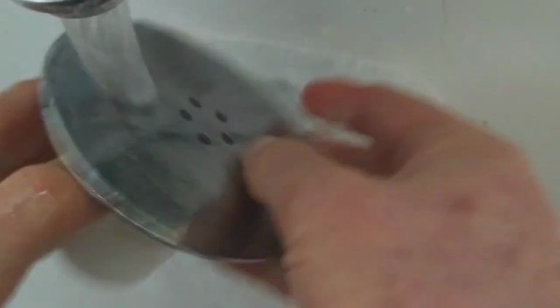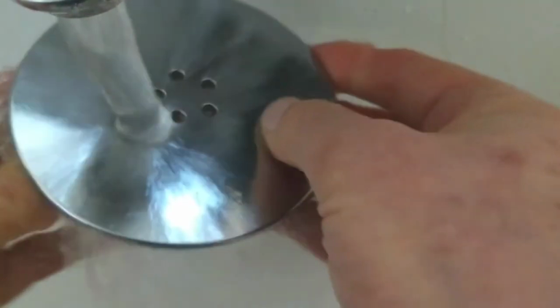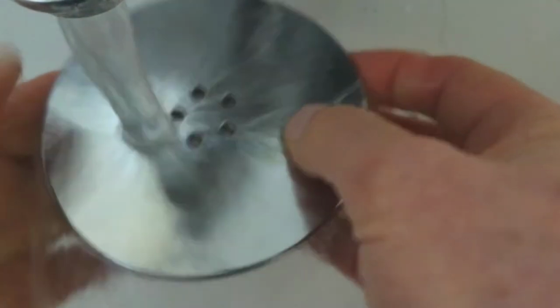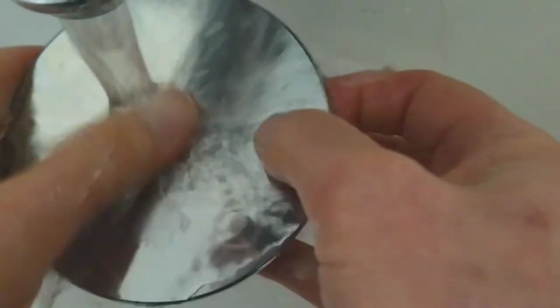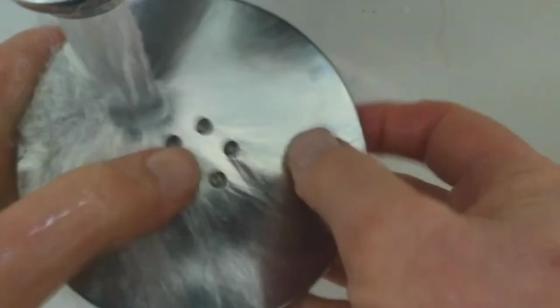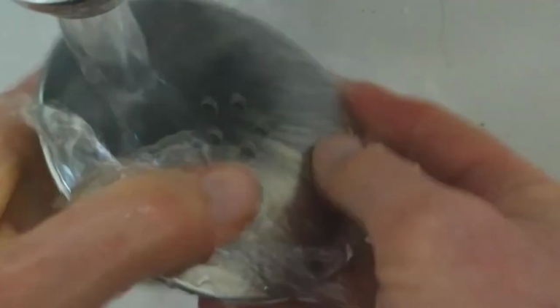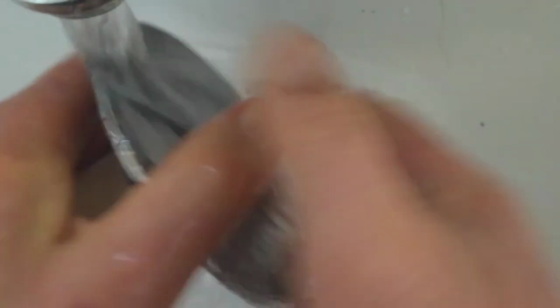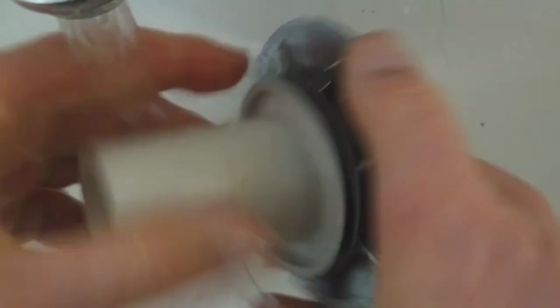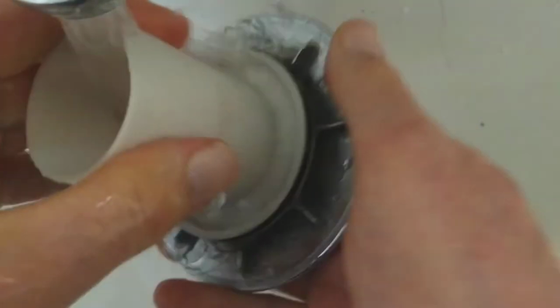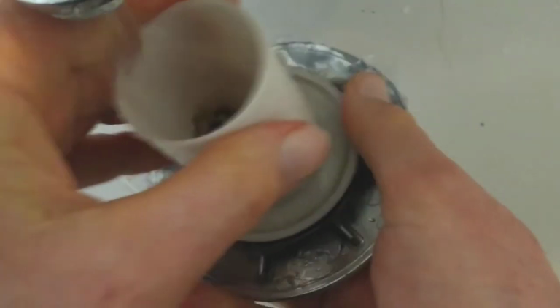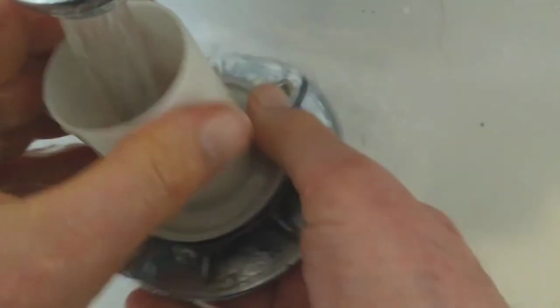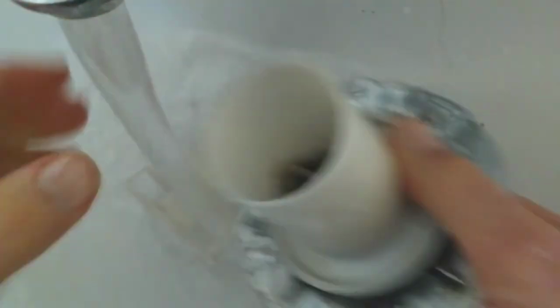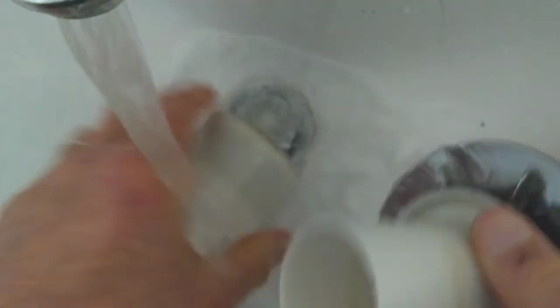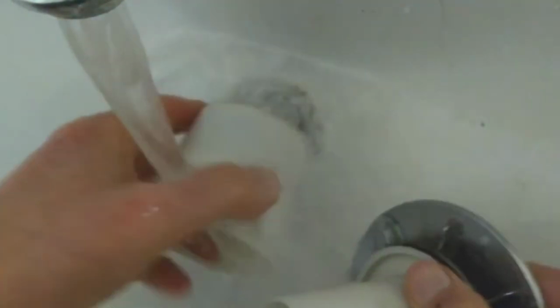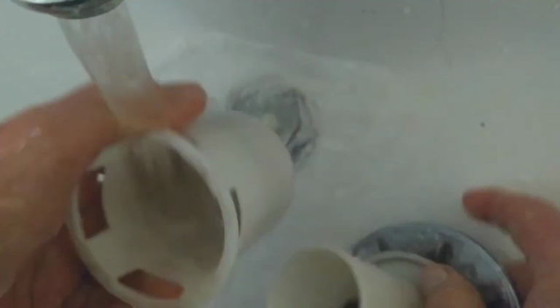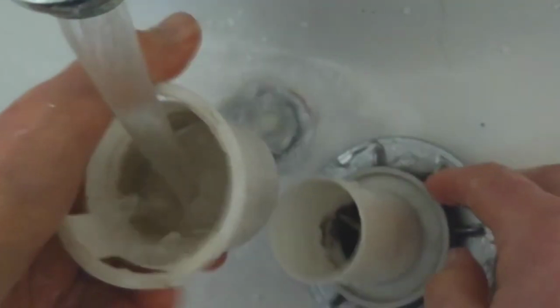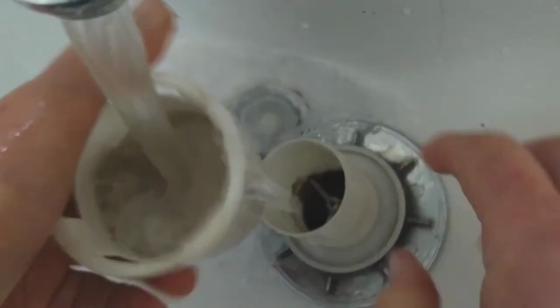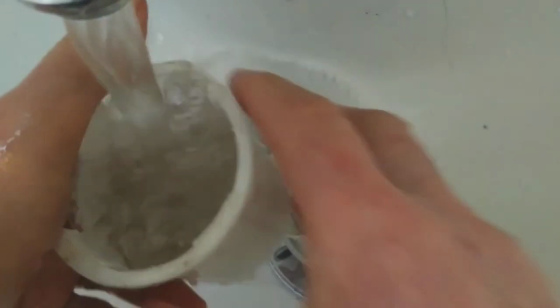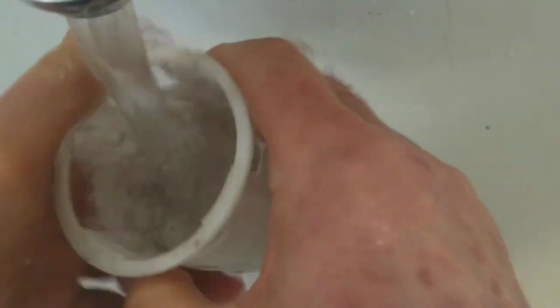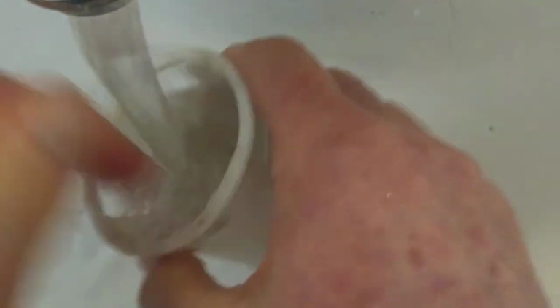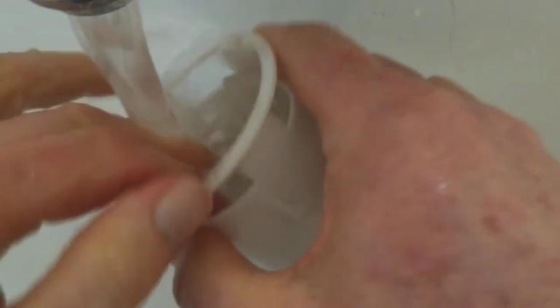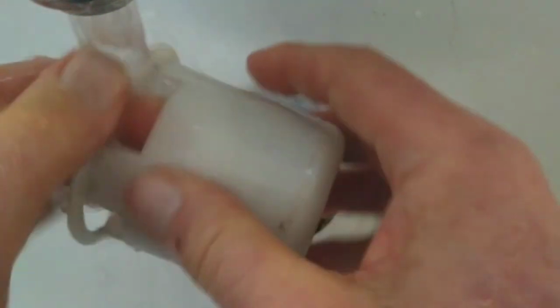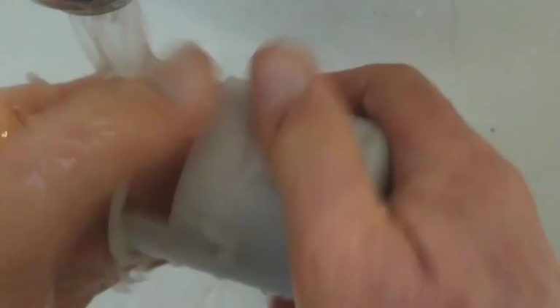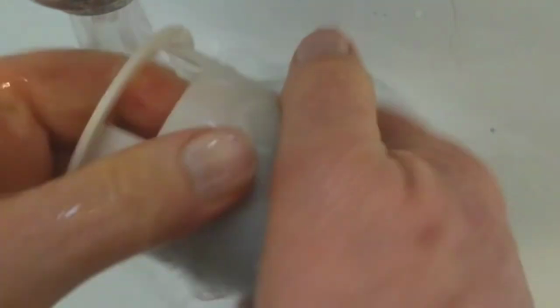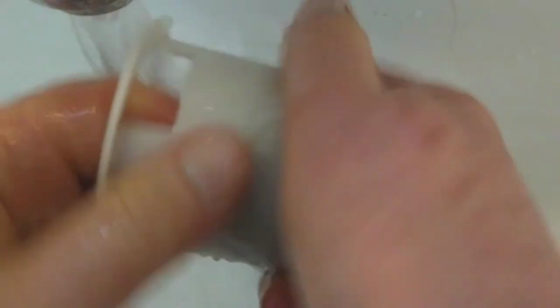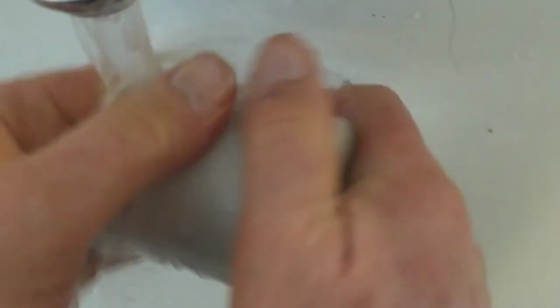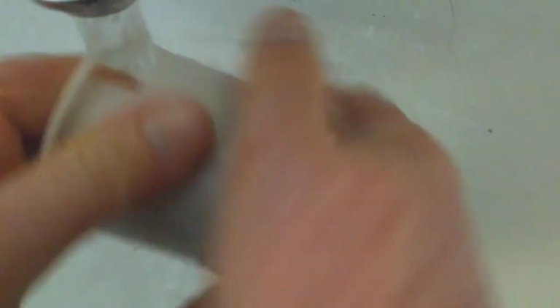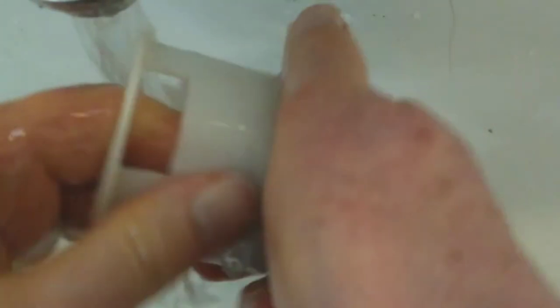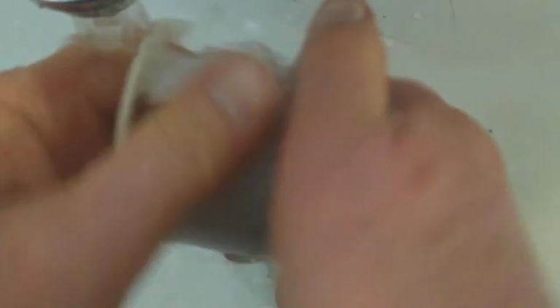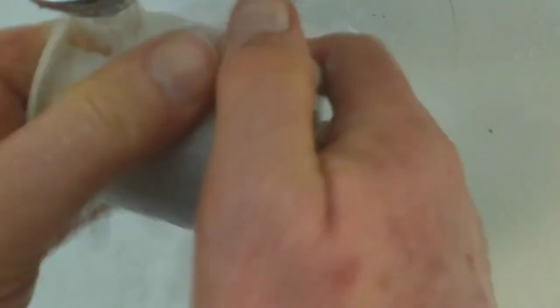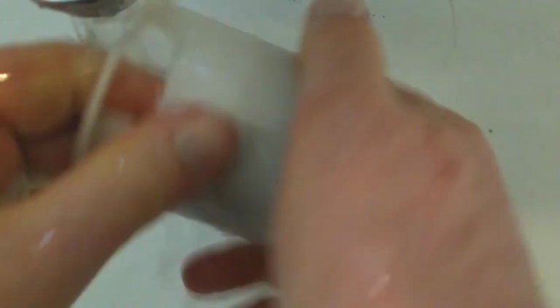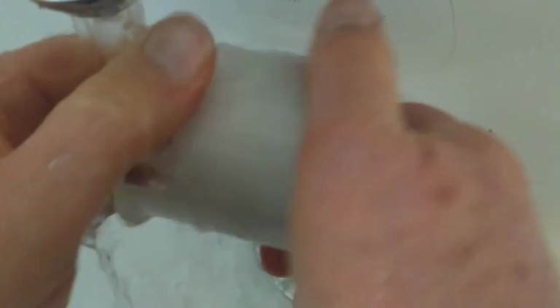Don't wait until it stops draining completely, like I did.